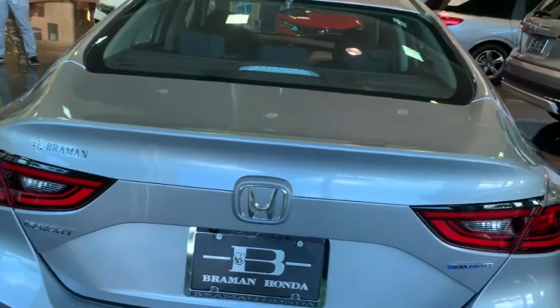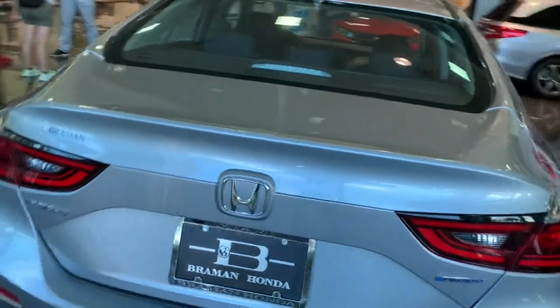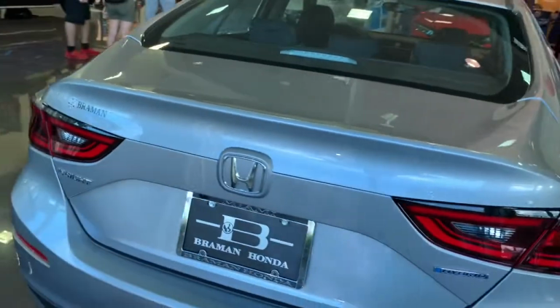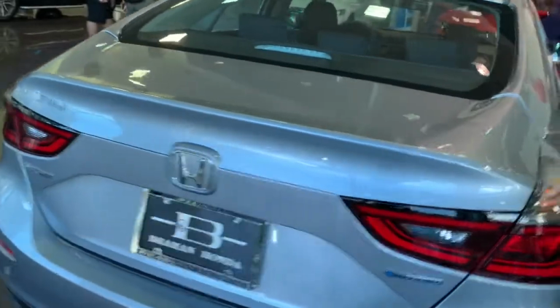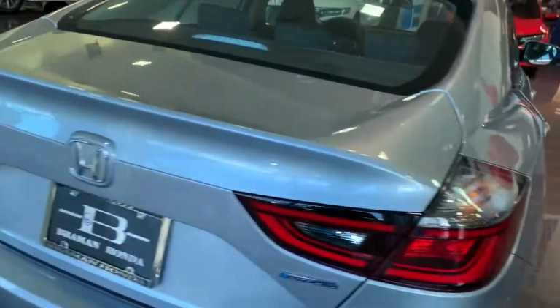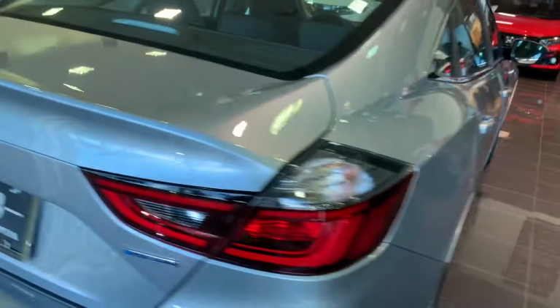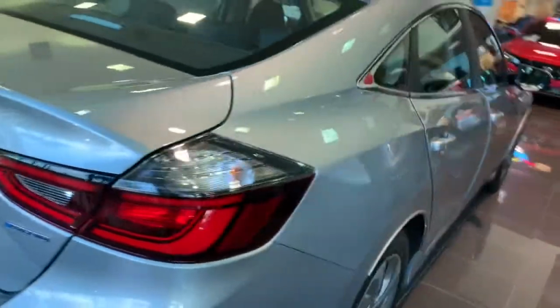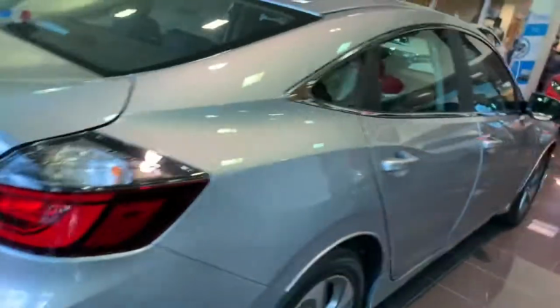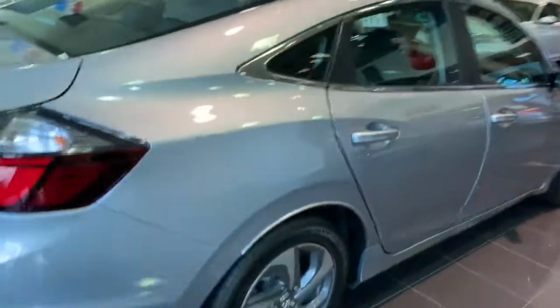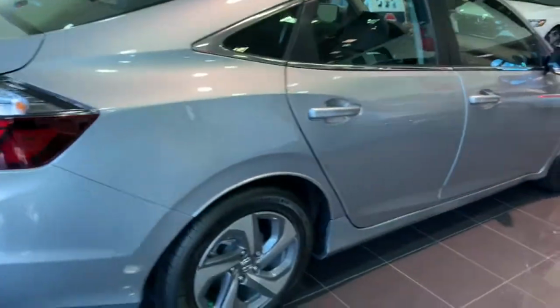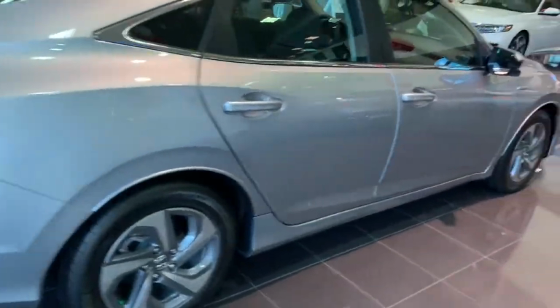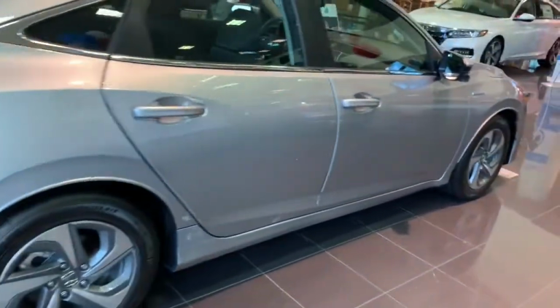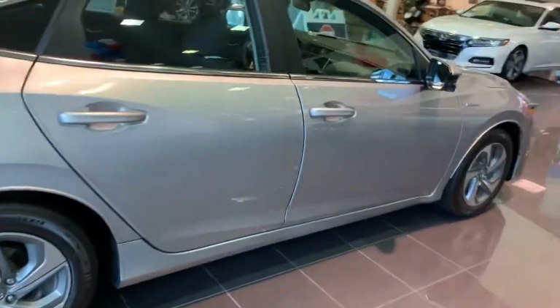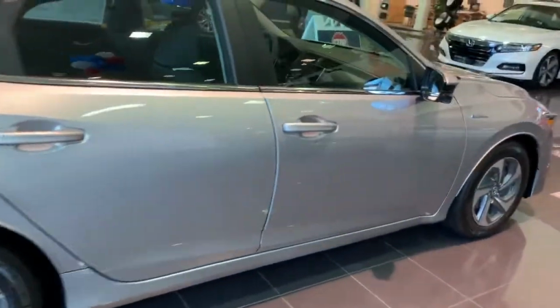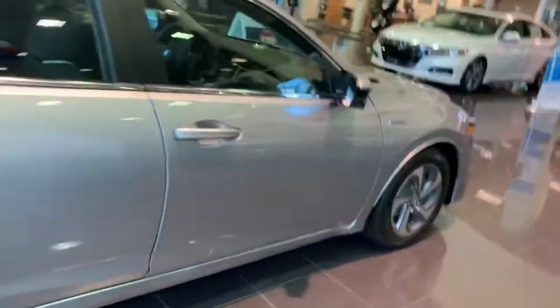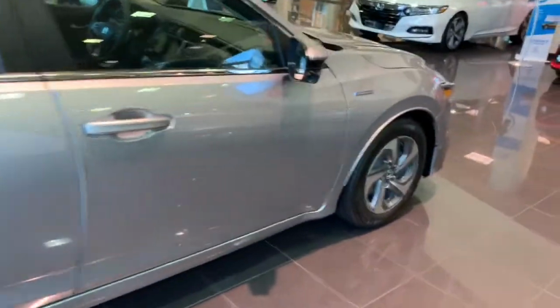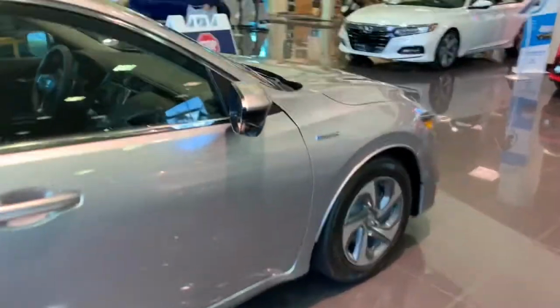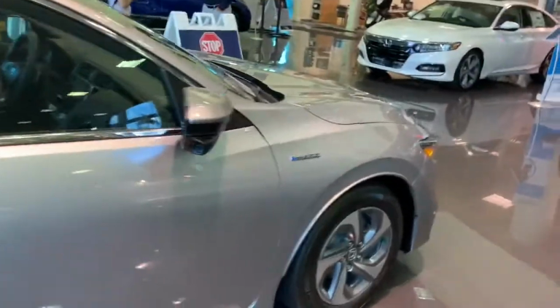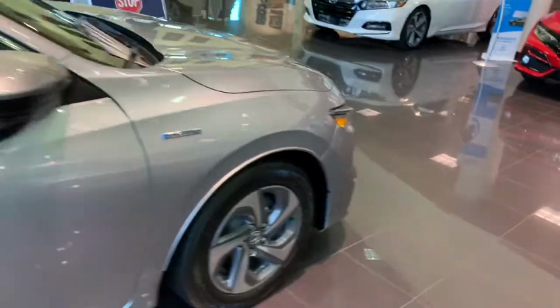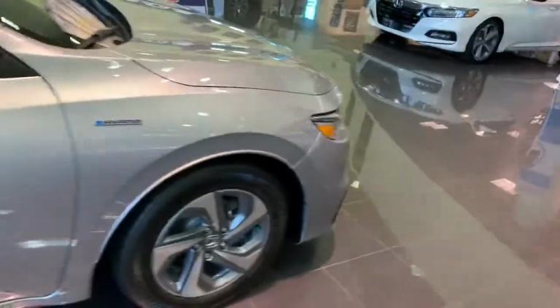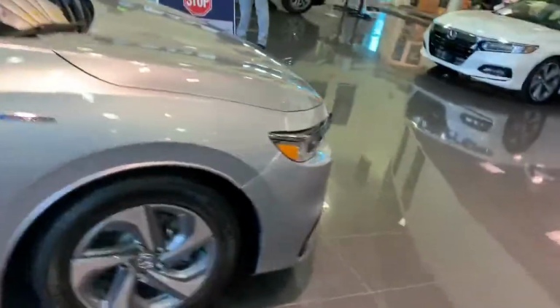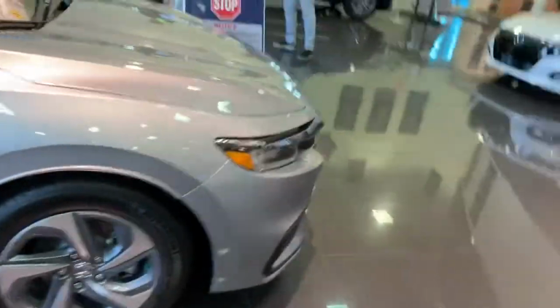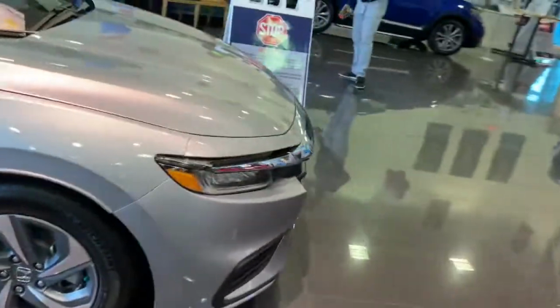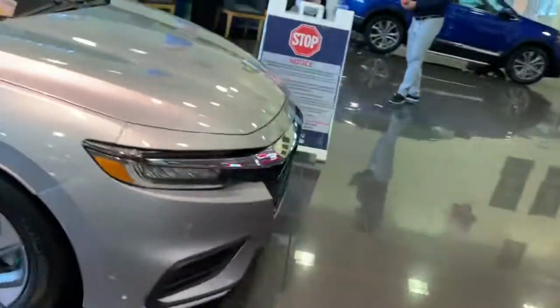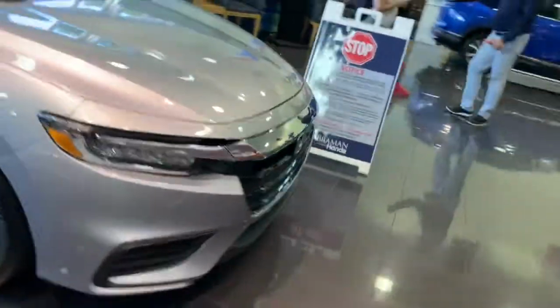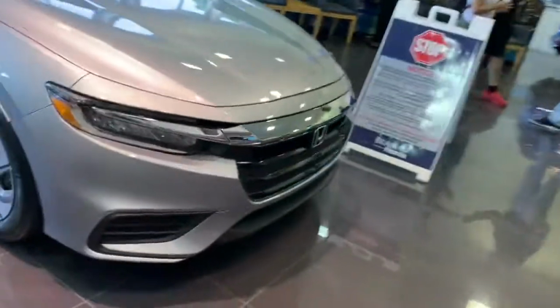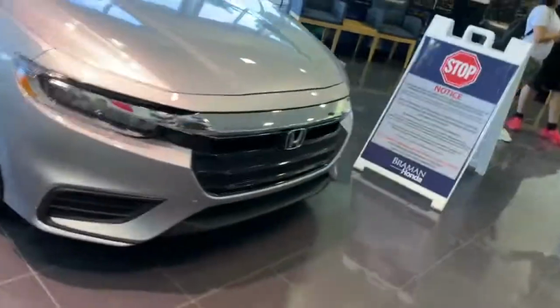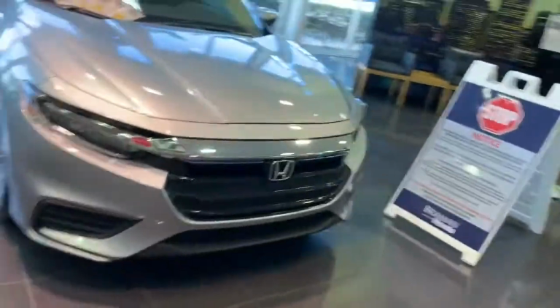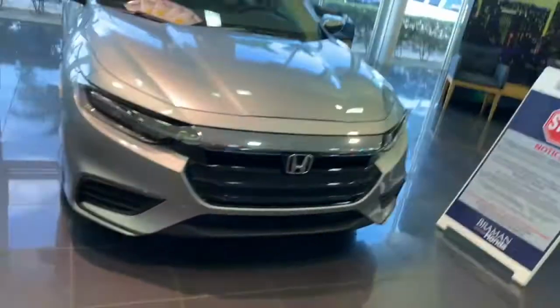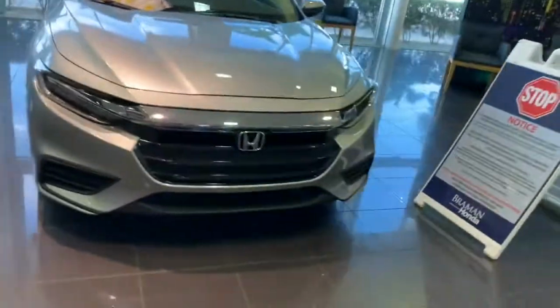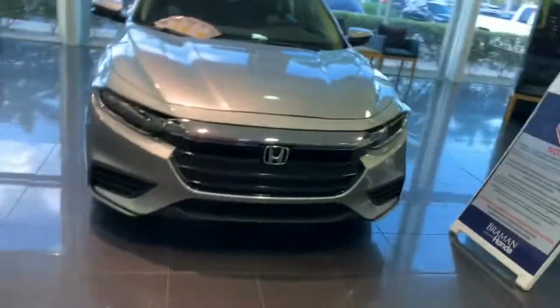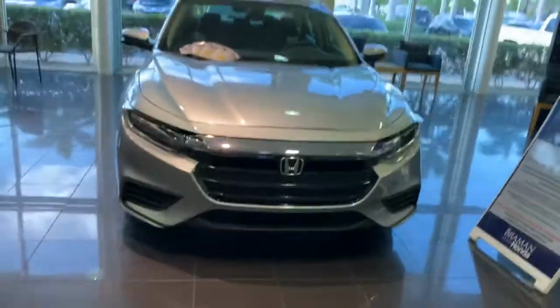That concludes our review of the 2021 Honda Insight EX. Thank you so much for watching — leave your car review suggestions in the comments below and I'll see you in the next video. Goodbye!